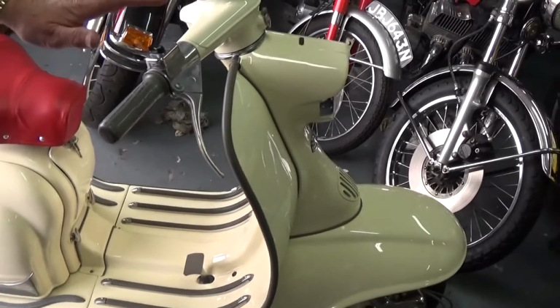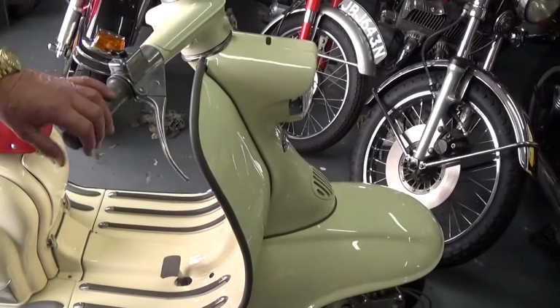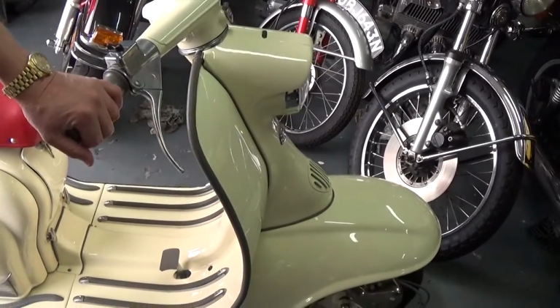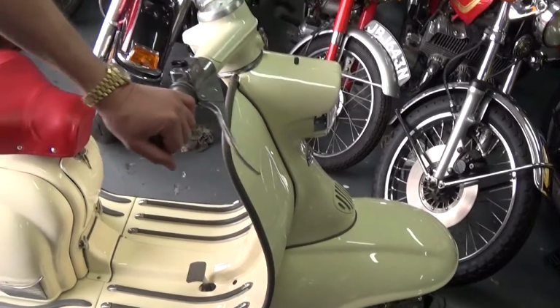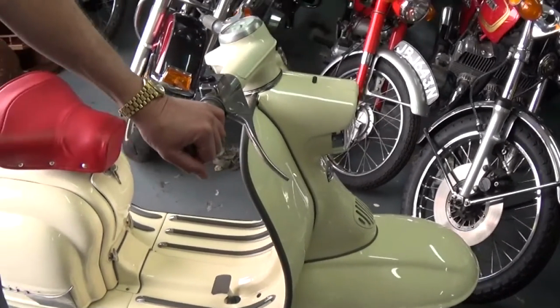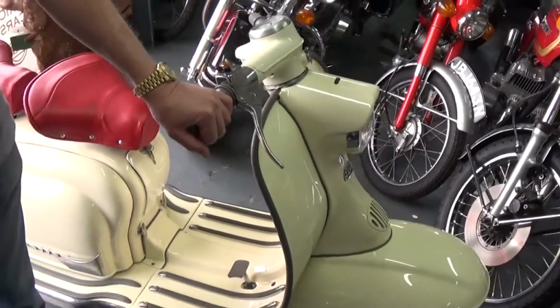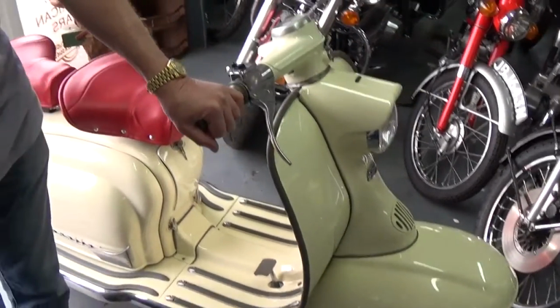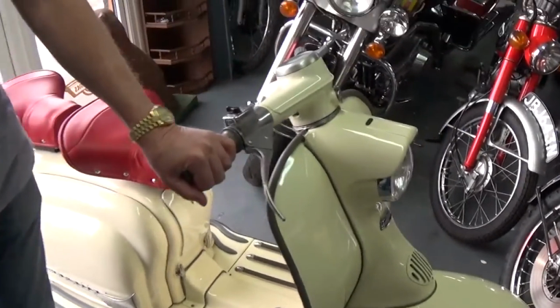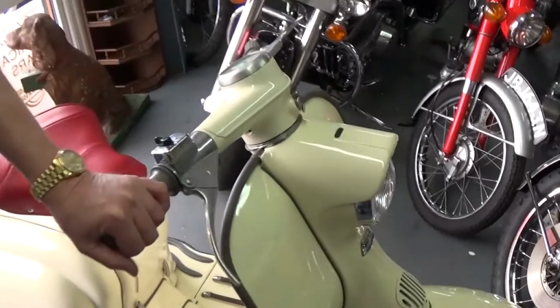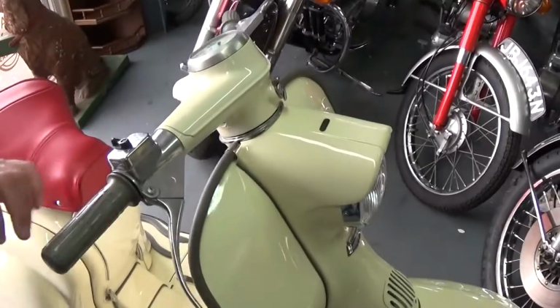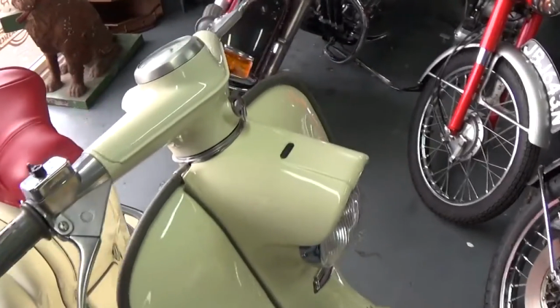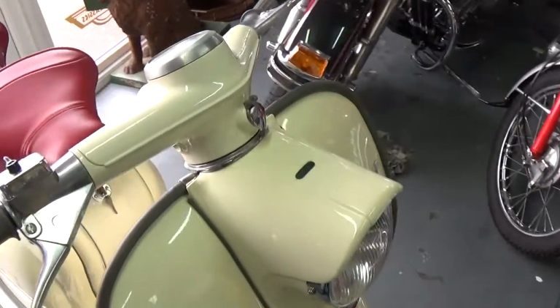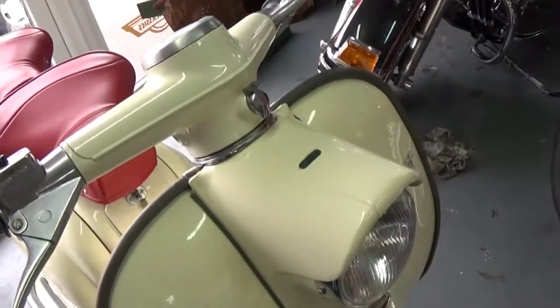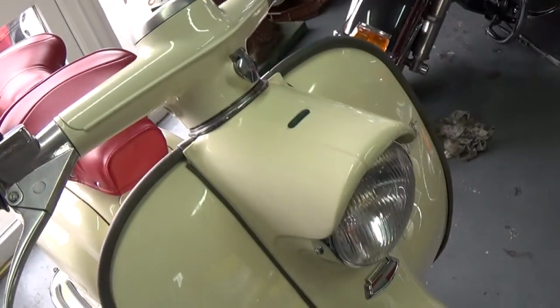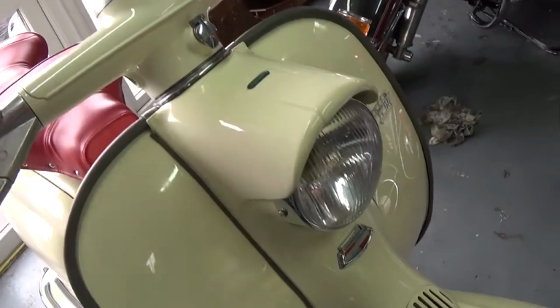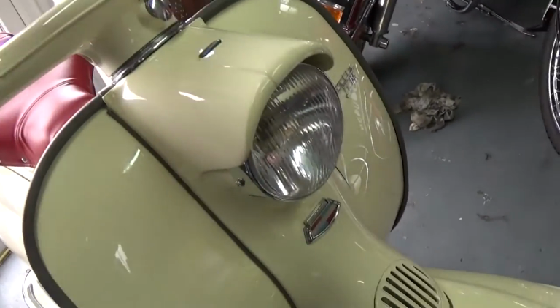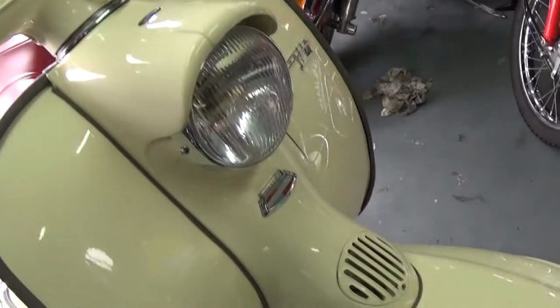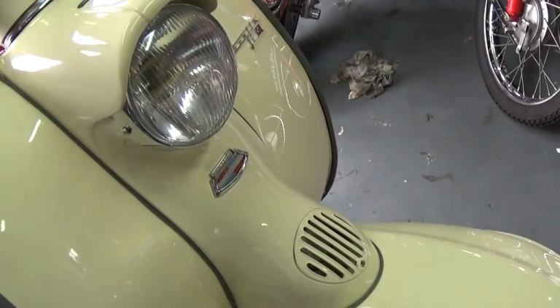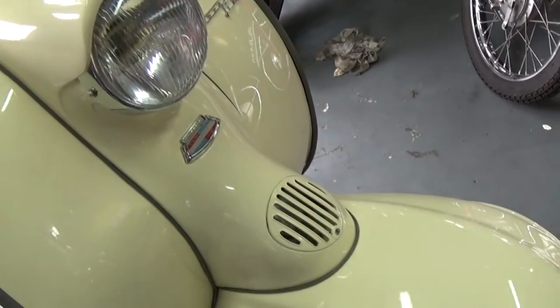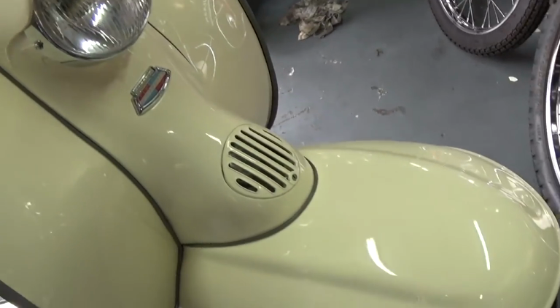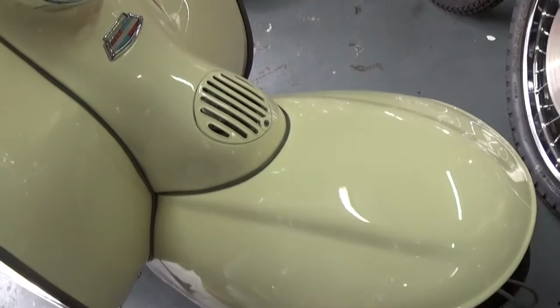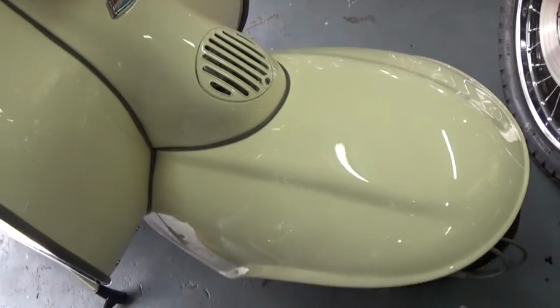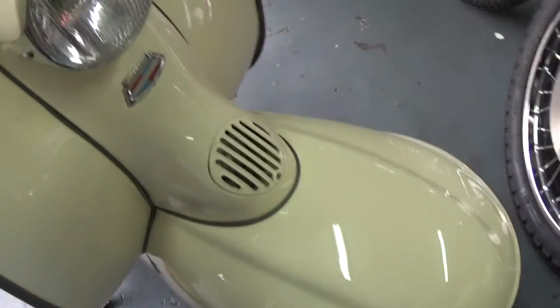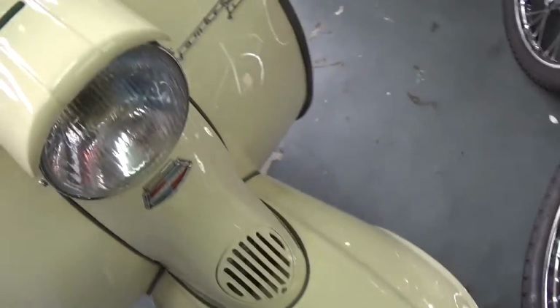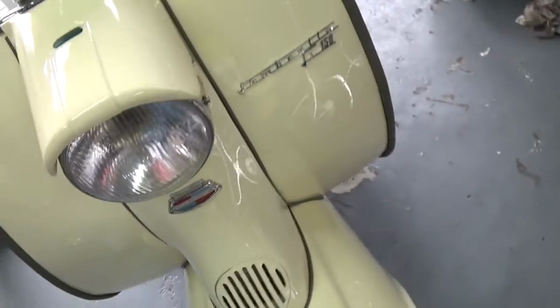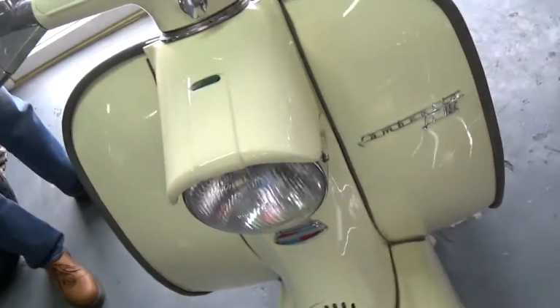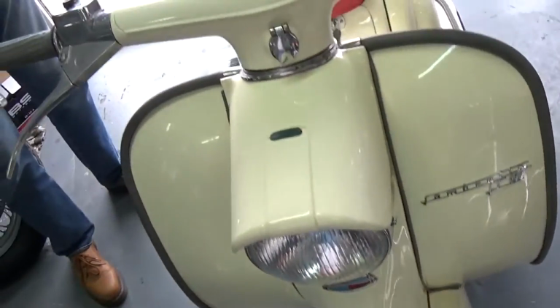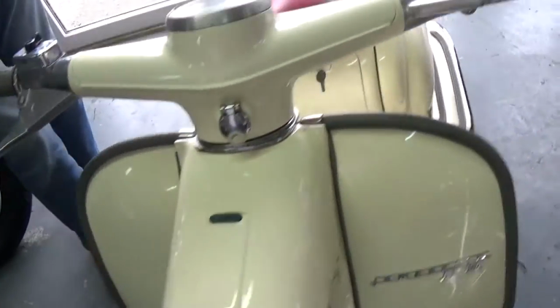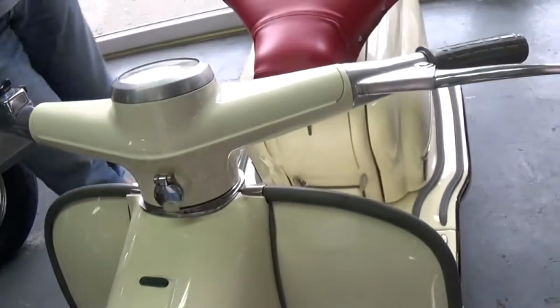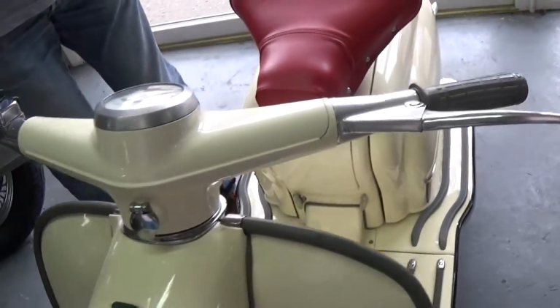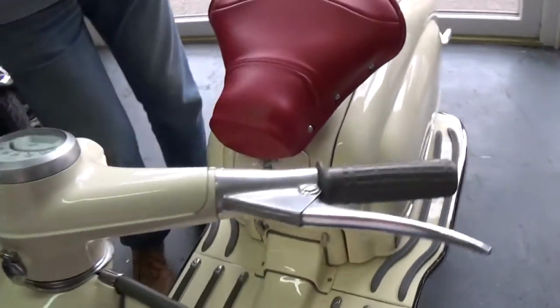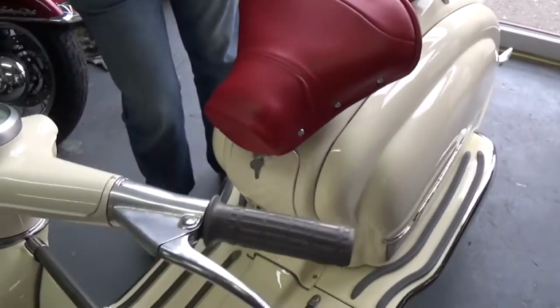Anyway, we got it out of an old man's collection. We're just about to register it. But as you can see we've done all the paint on it, new seats, and we've reconditioned the engine.